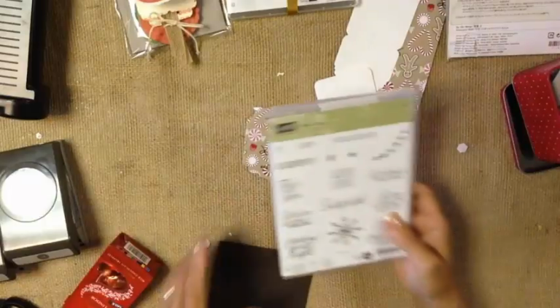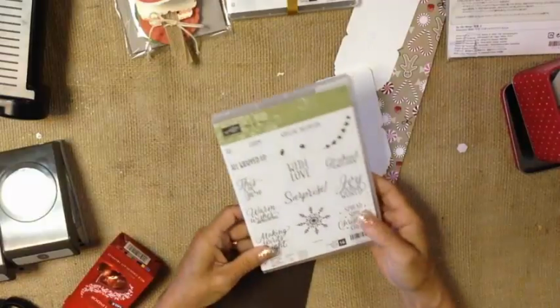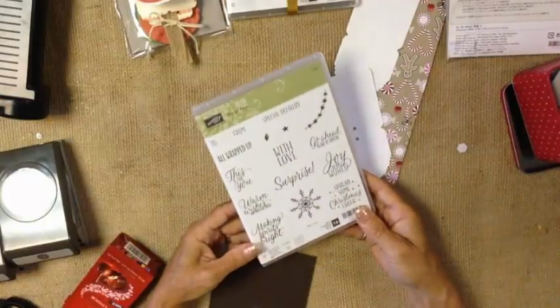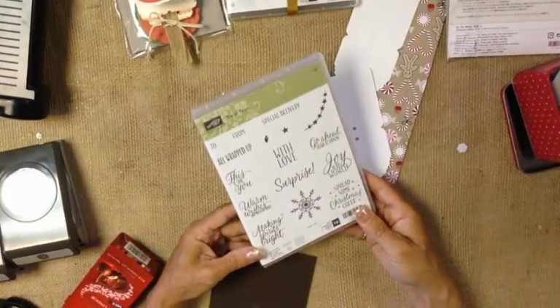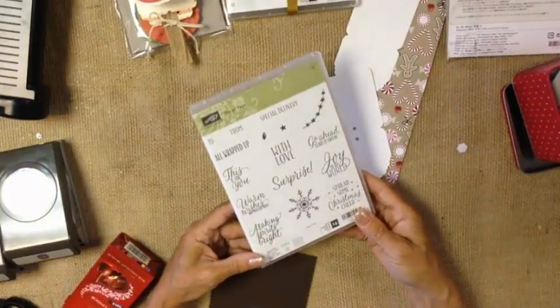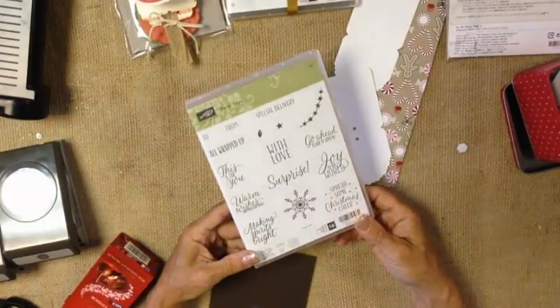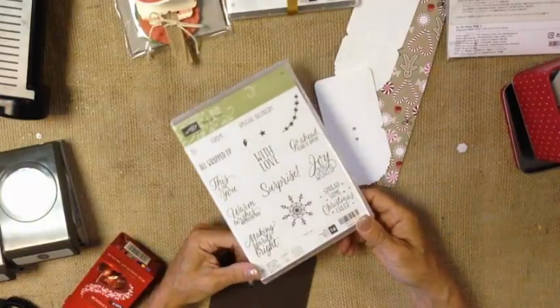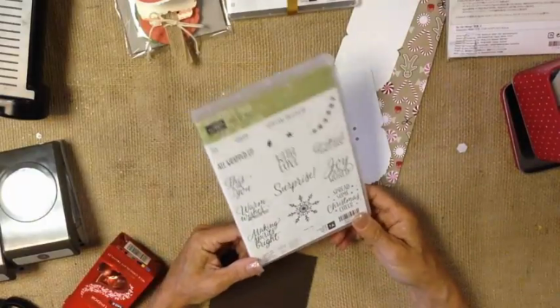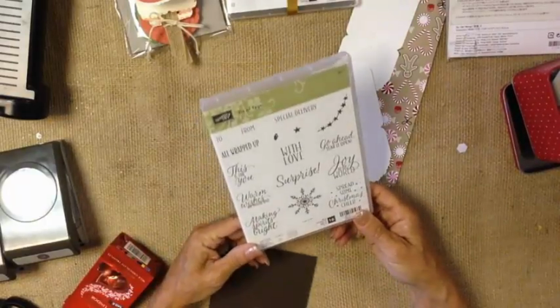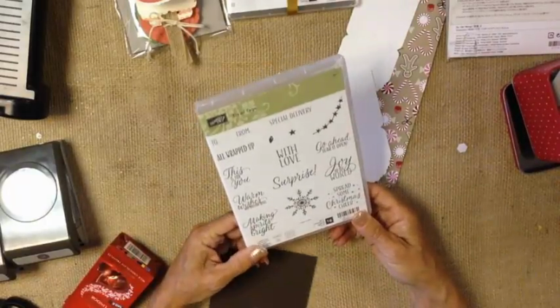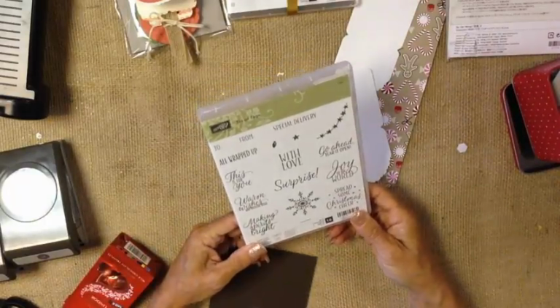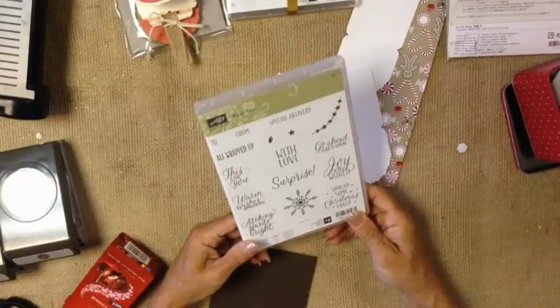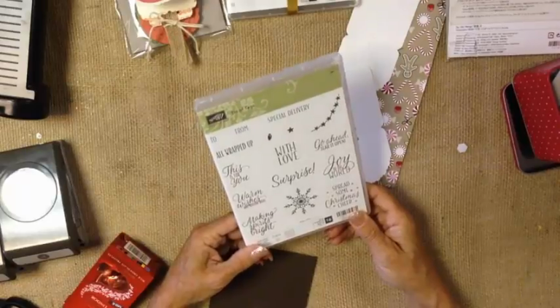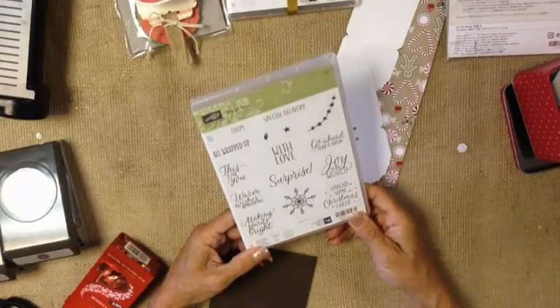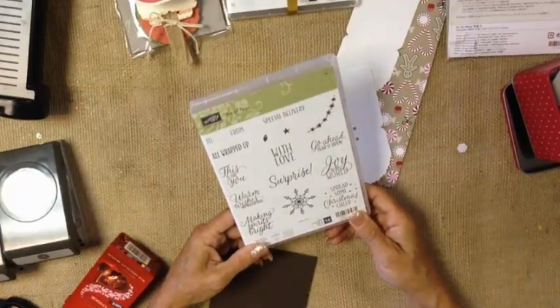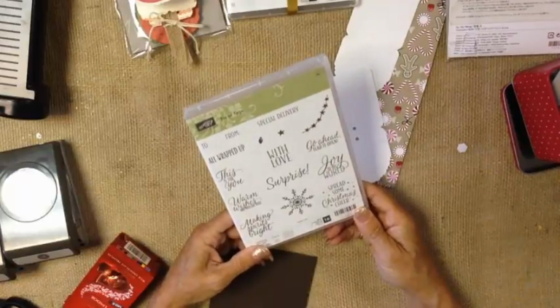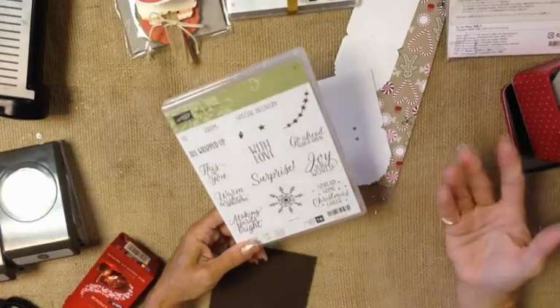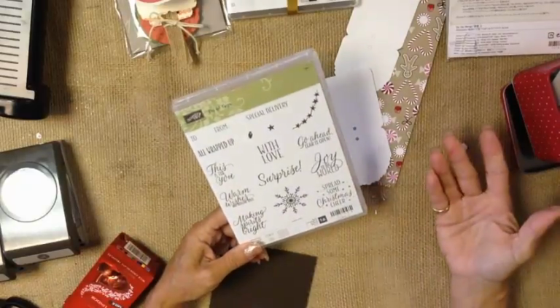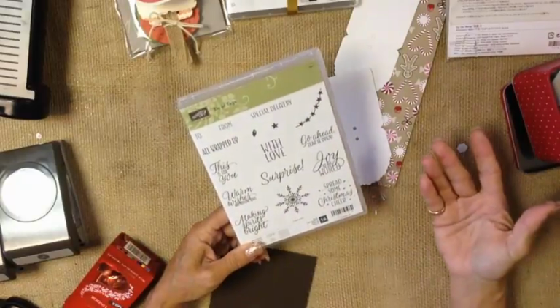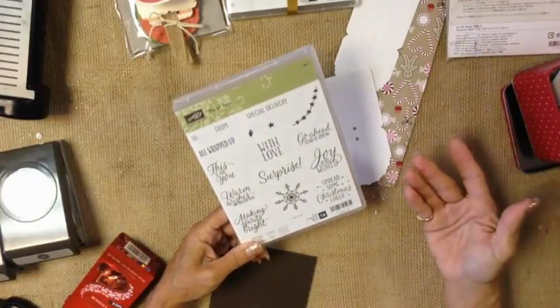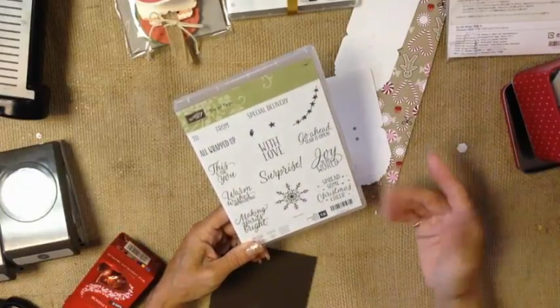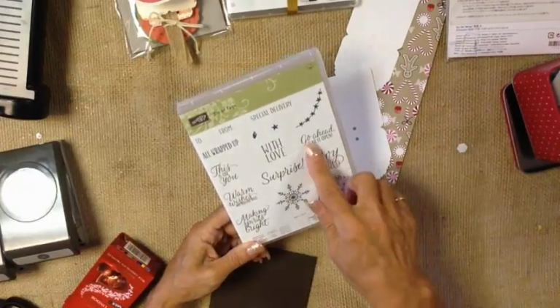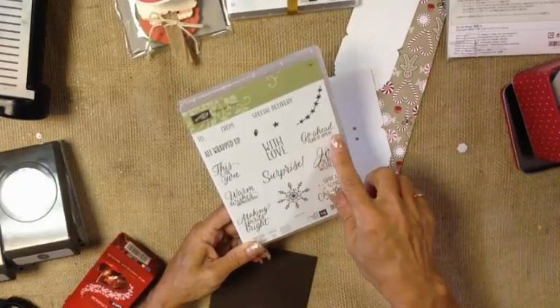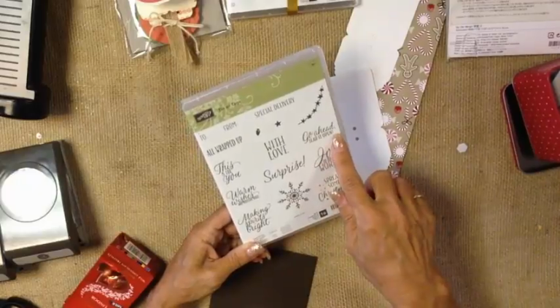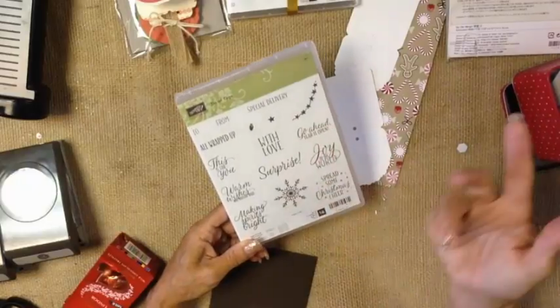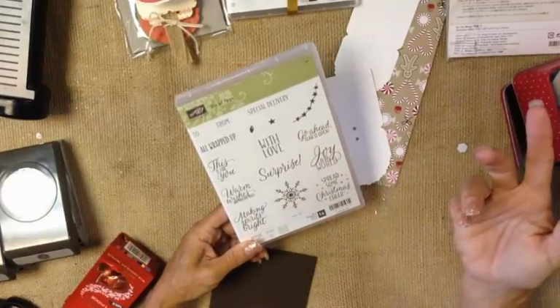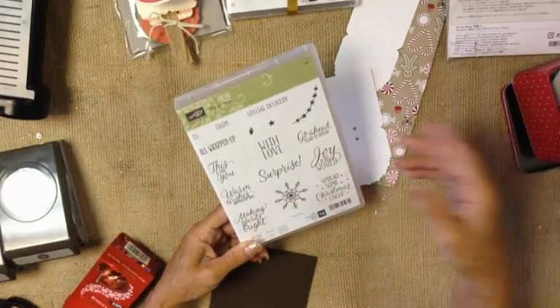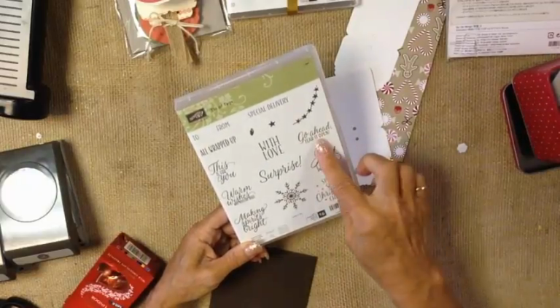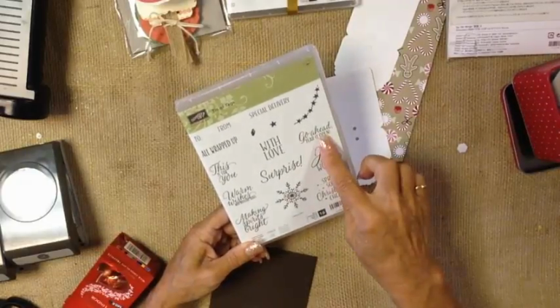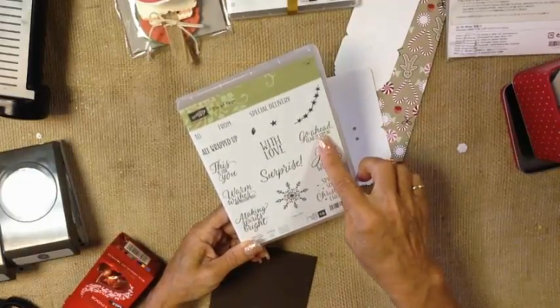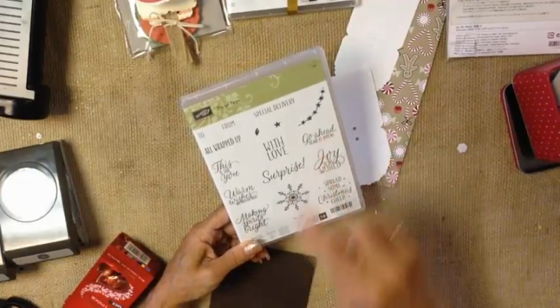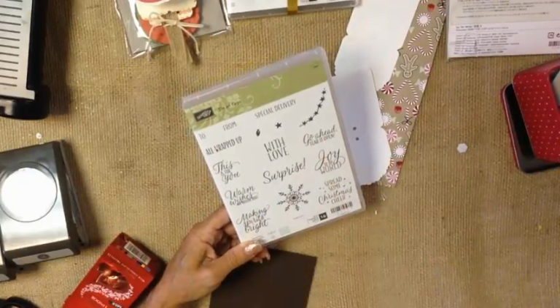I'm also working with the Tin of Tags stamp set. I absolutely love this stamp set, and while it's tucked away in the holiday catalog, it's actually got great greetings to use all year long. Tear it open — how many different gifts can we use it on? Lots and lots of possibilities.